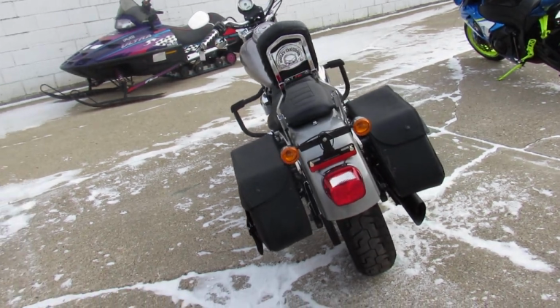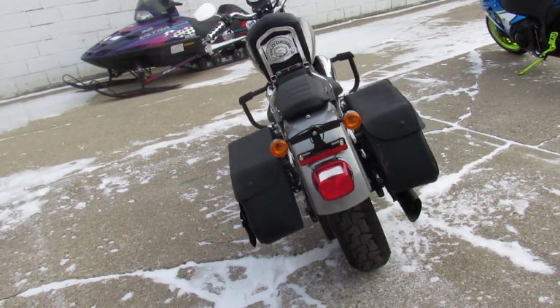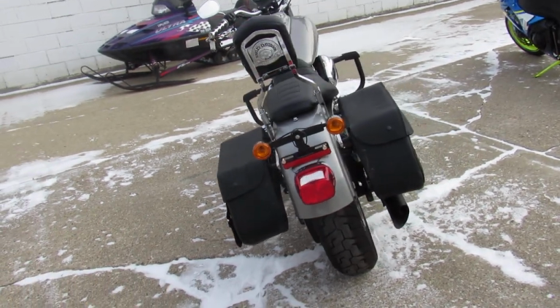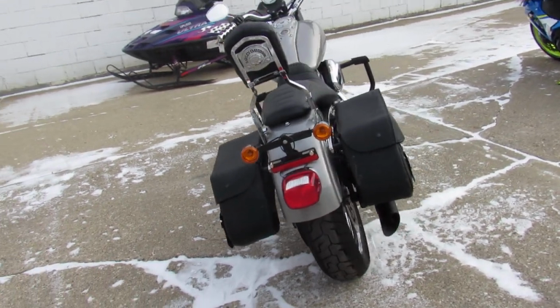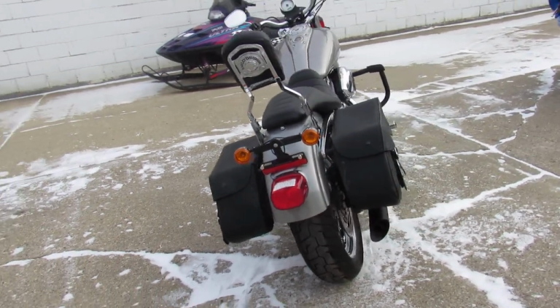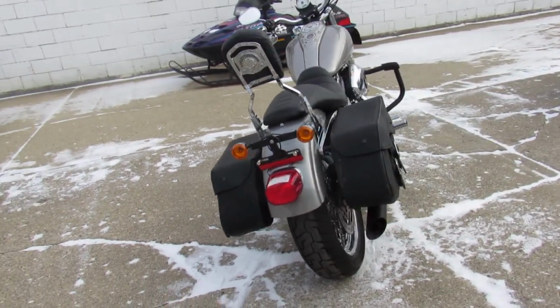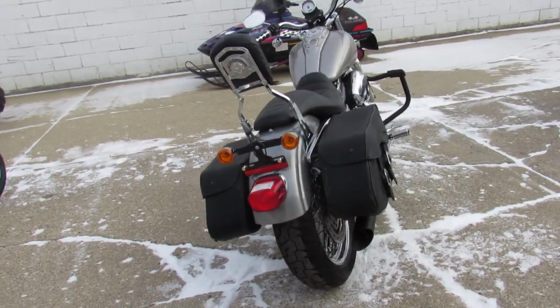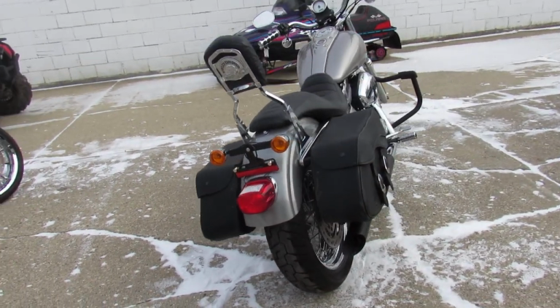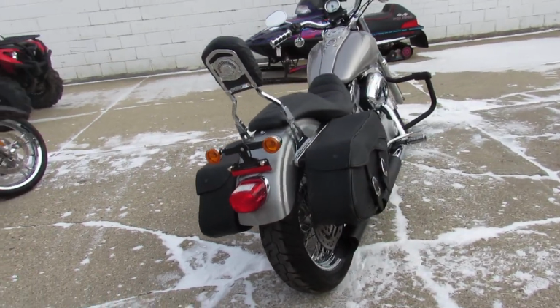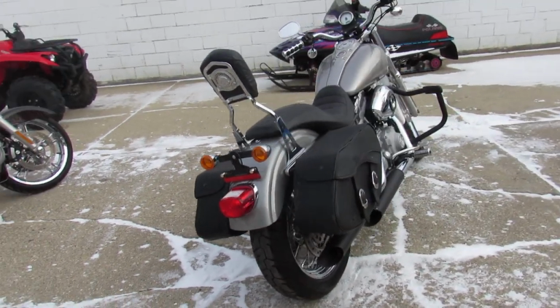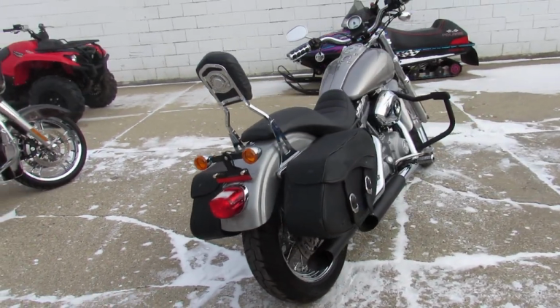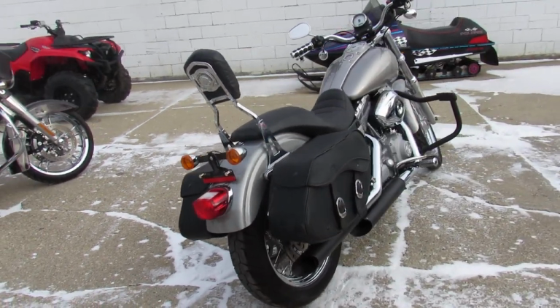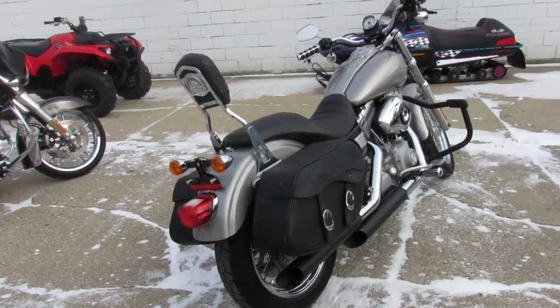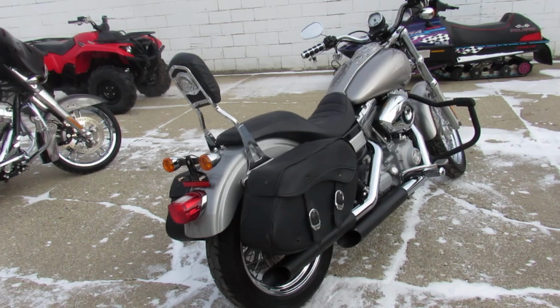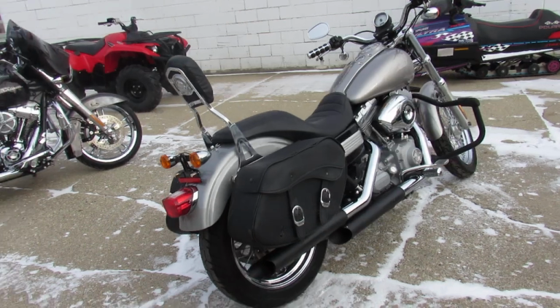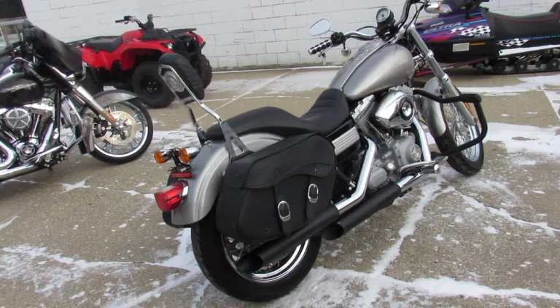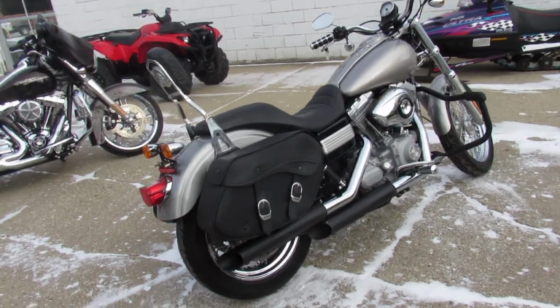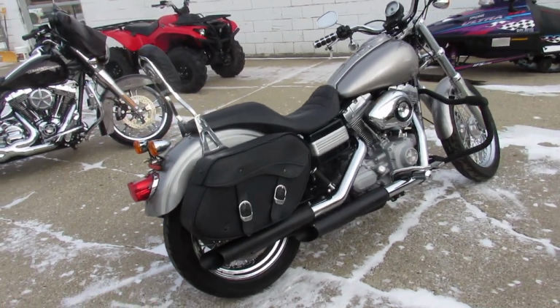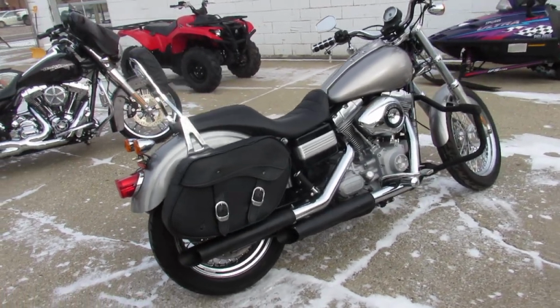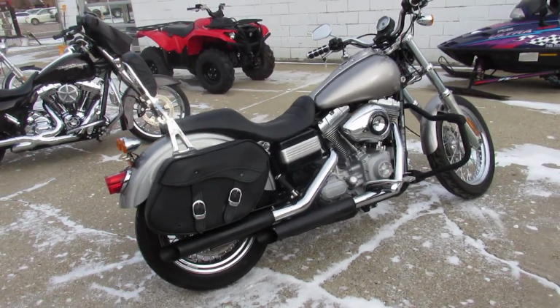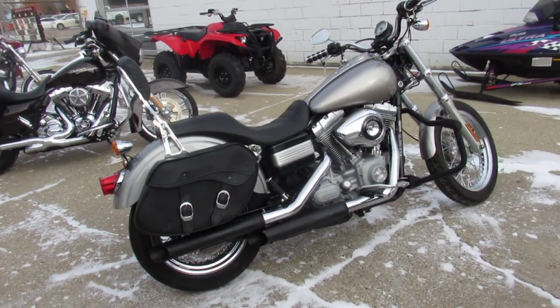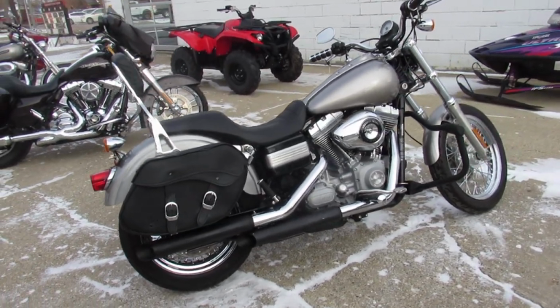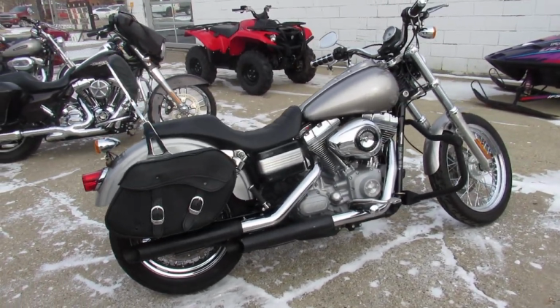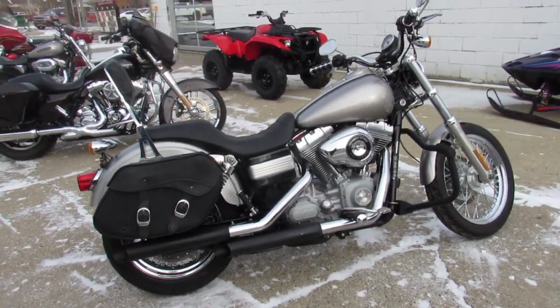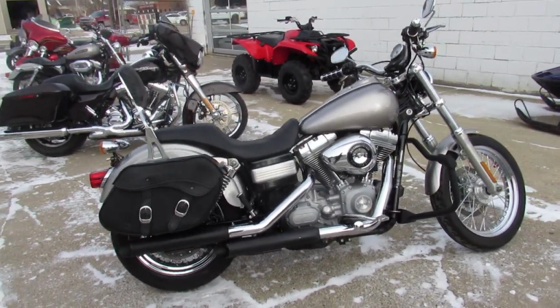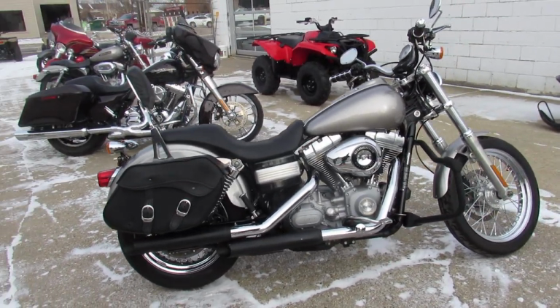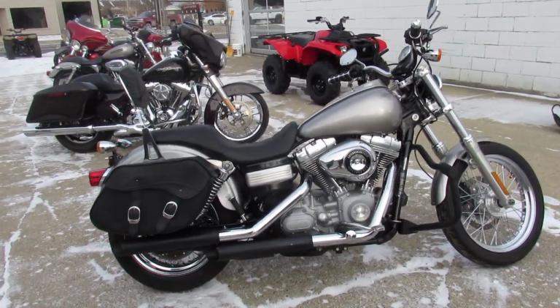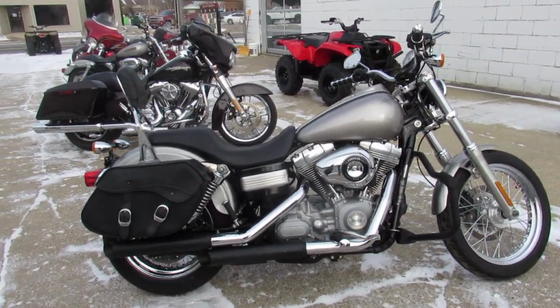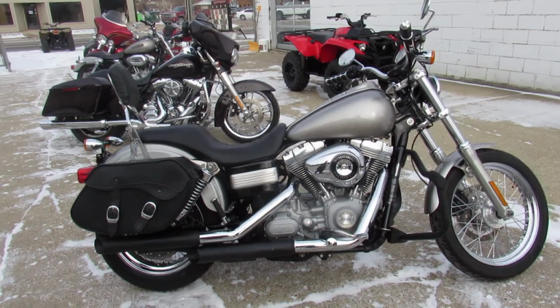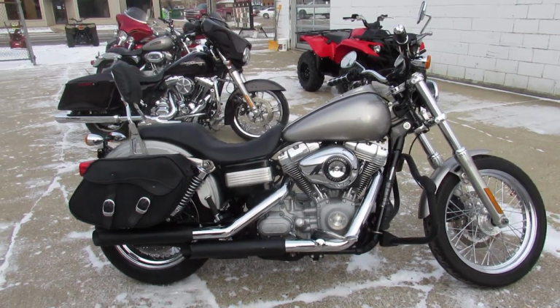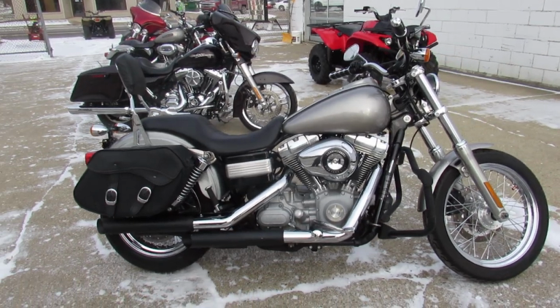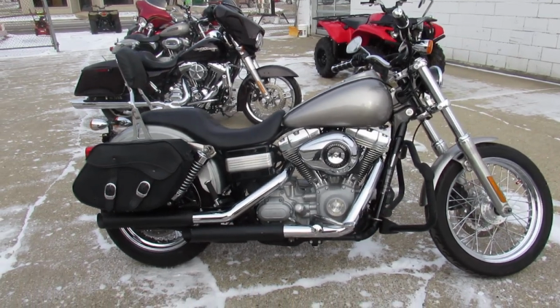You can own it — 2009 Dyna Superglide. Guaranteed financing, leasing programs, layaway programs — your trades are always welcome. Give us a call, we'll get it done: 810-648-9500.